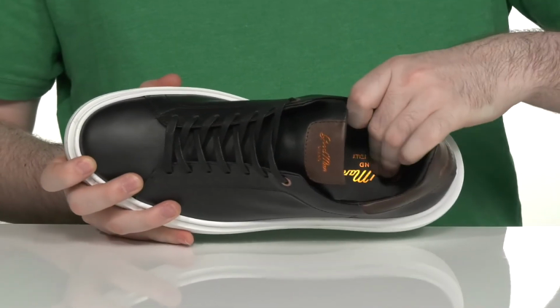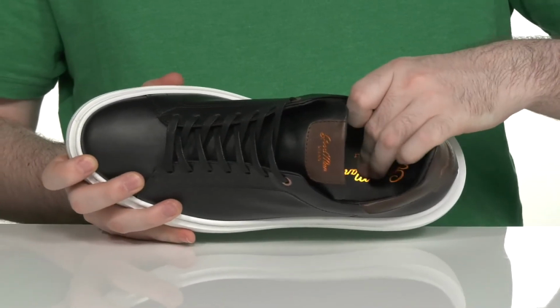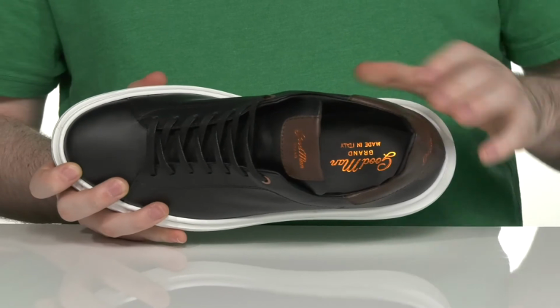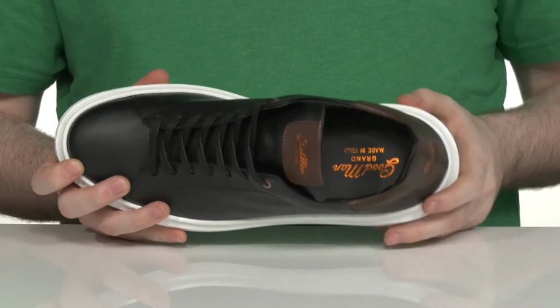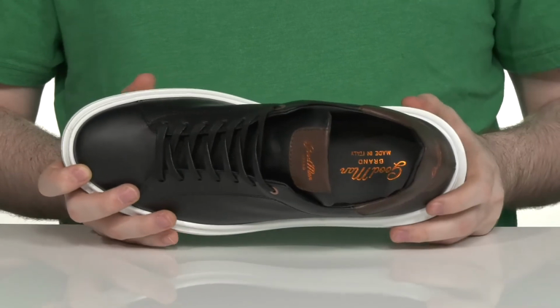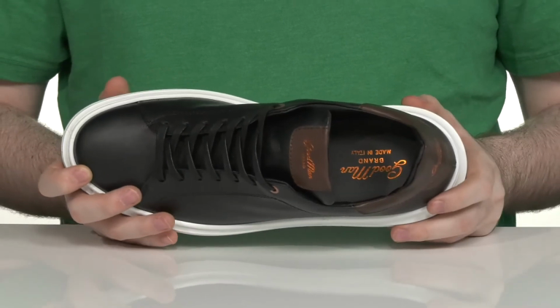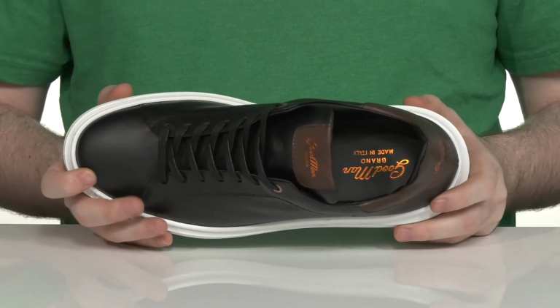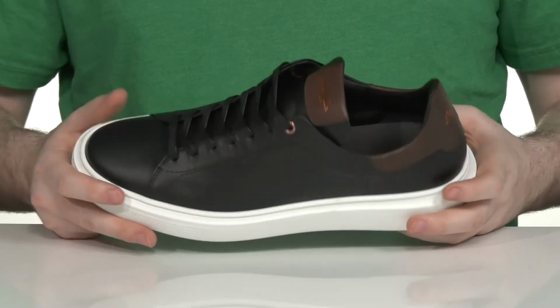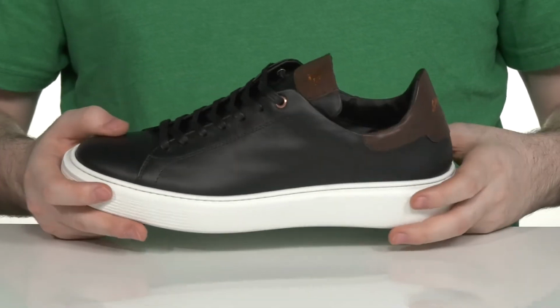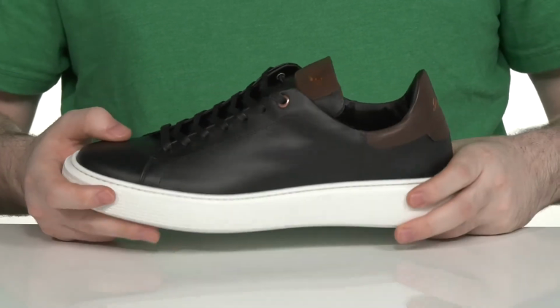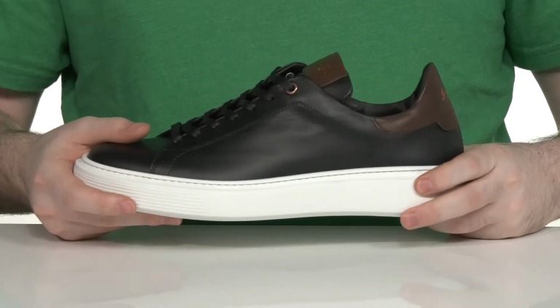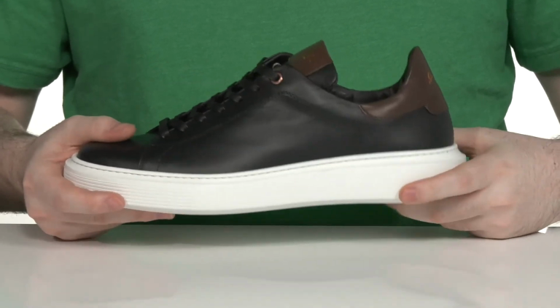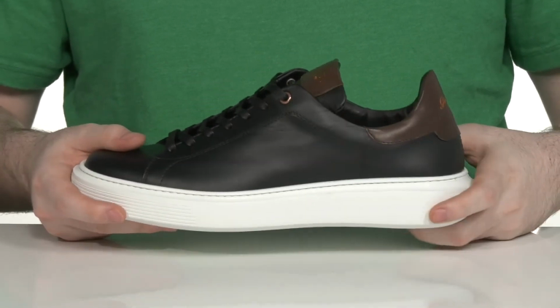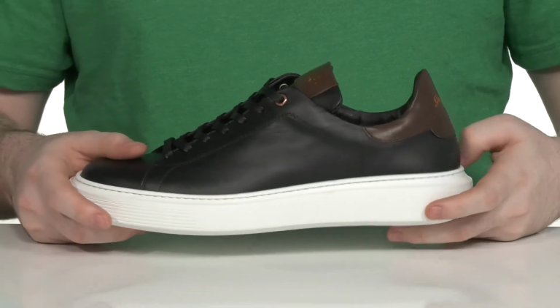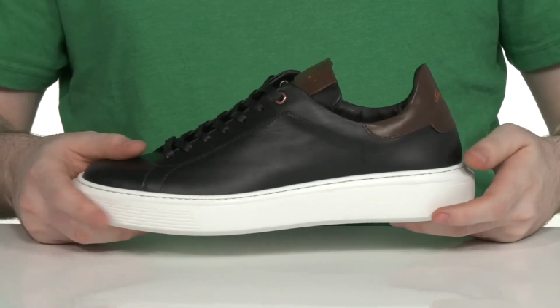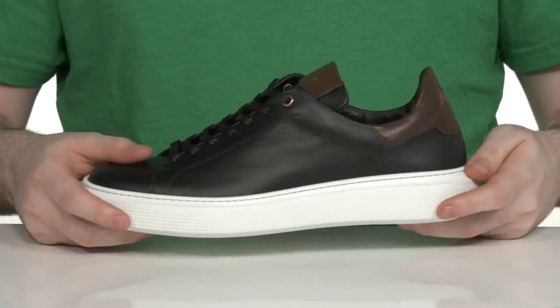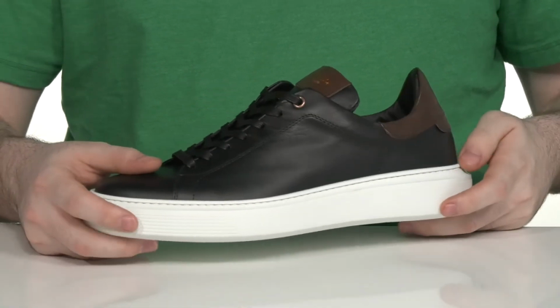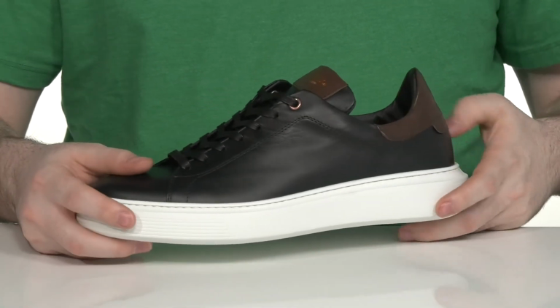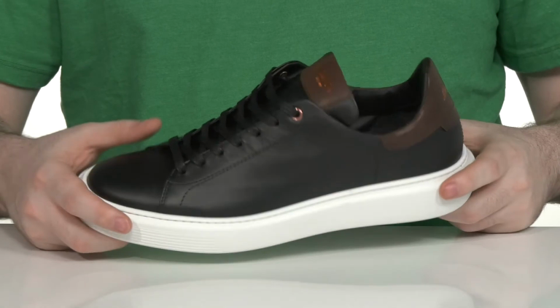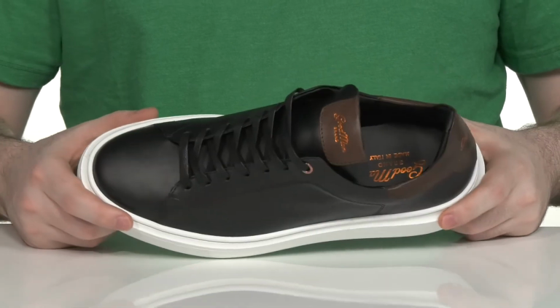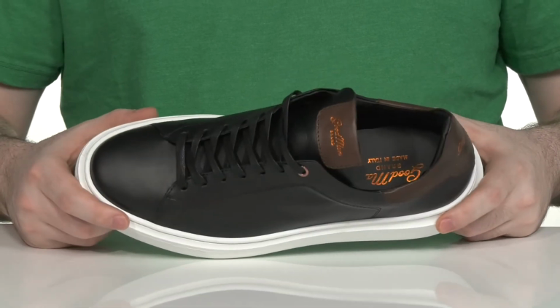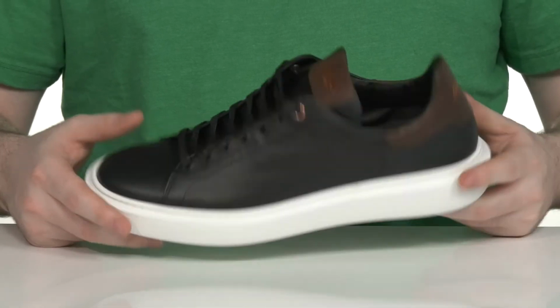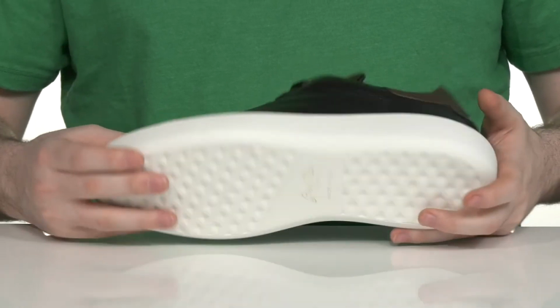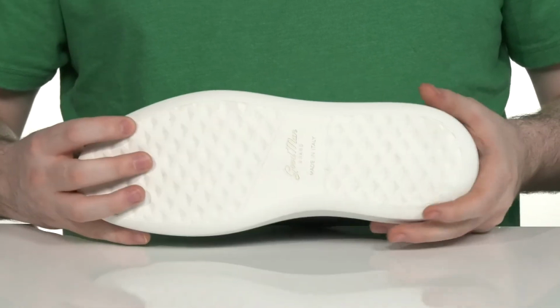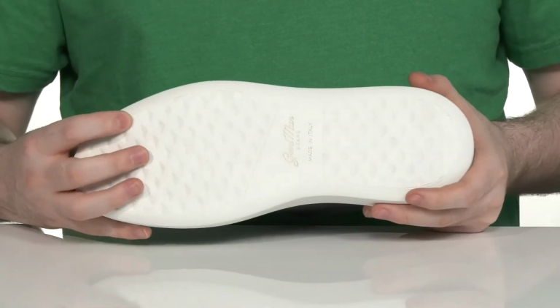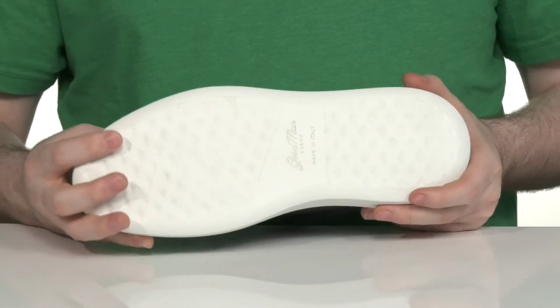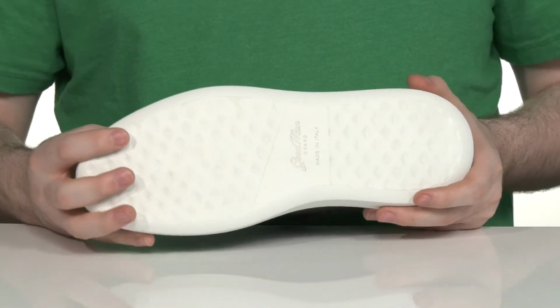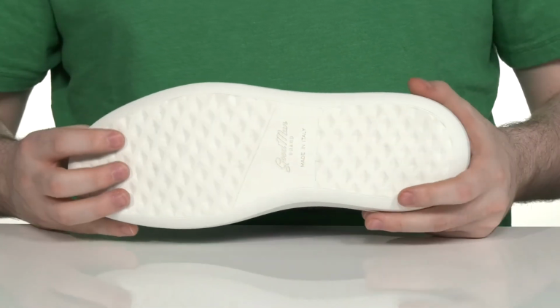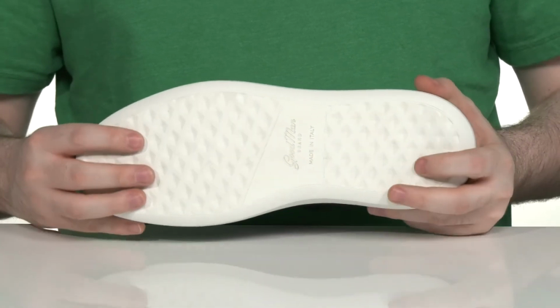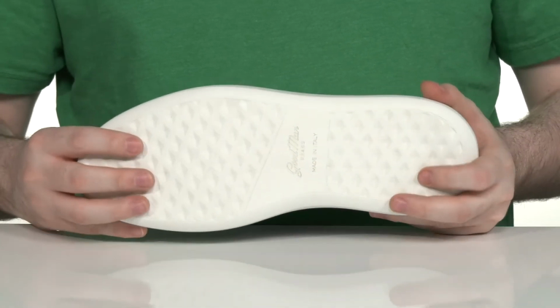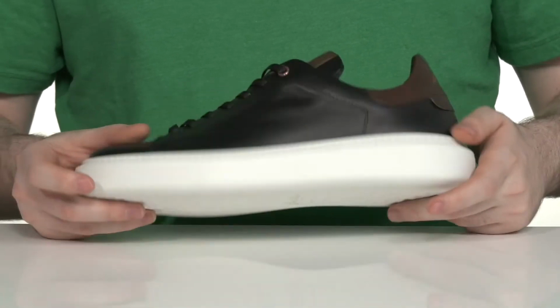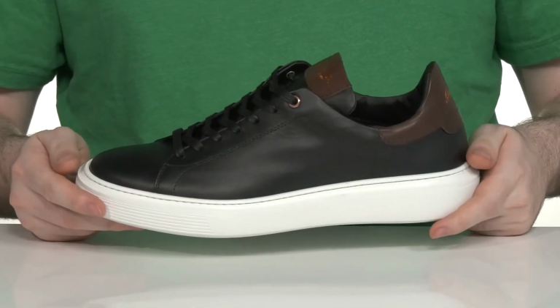The sturdy footbed at the bottom is going to add lots of cushioning, while the midsole has a great elevated look with a wider design using synthetic underneath for a grippy feel.